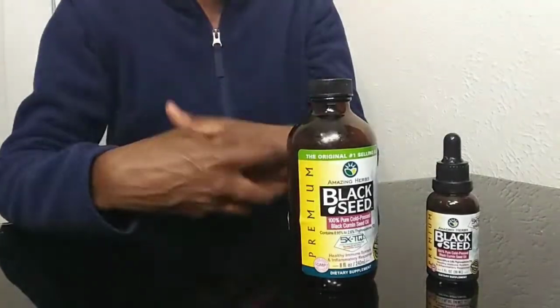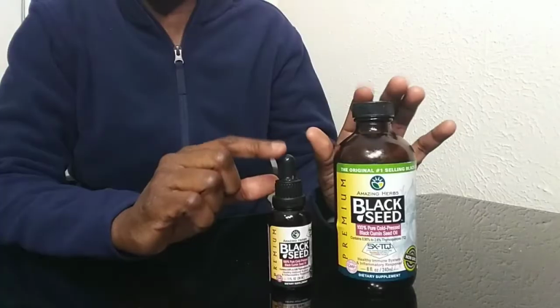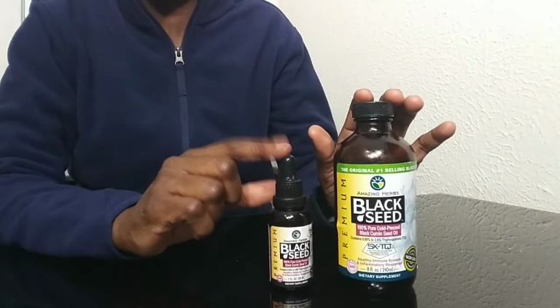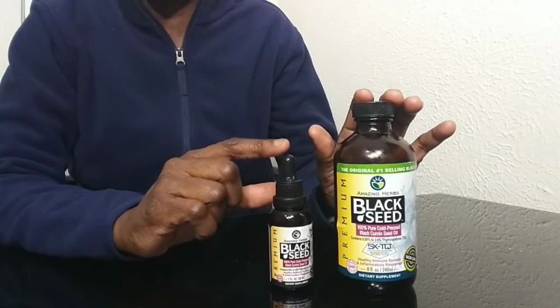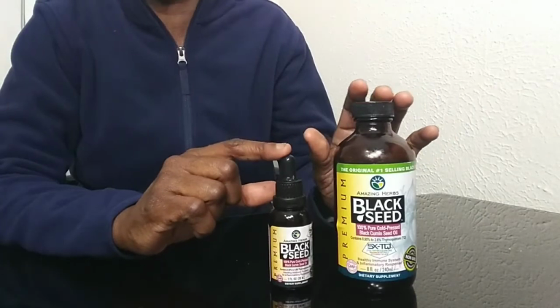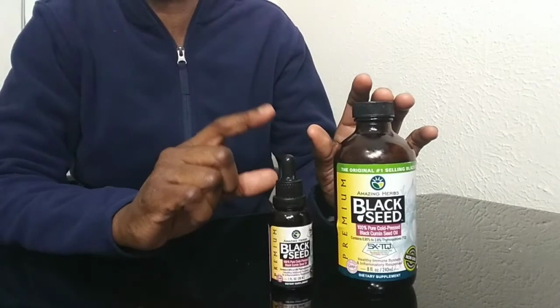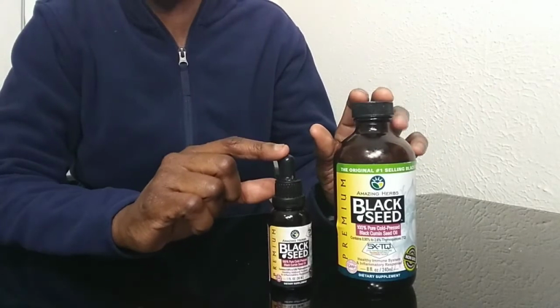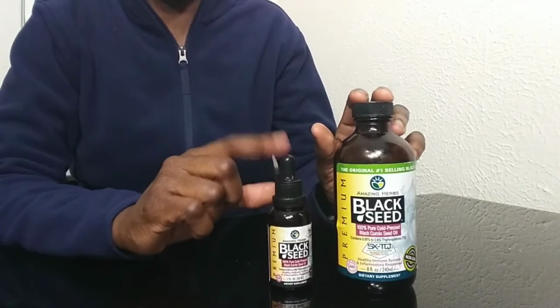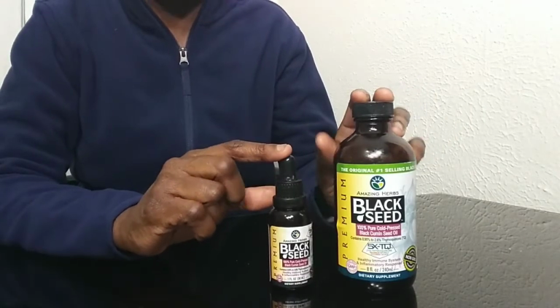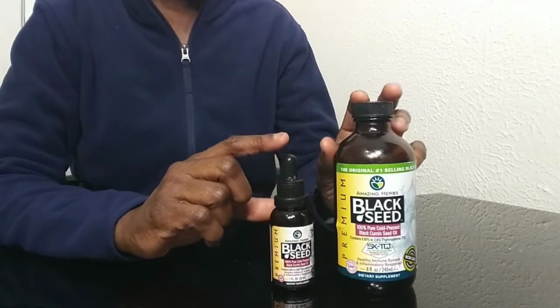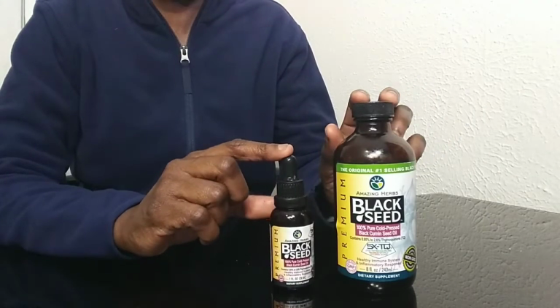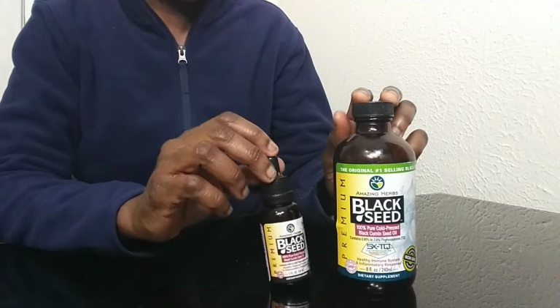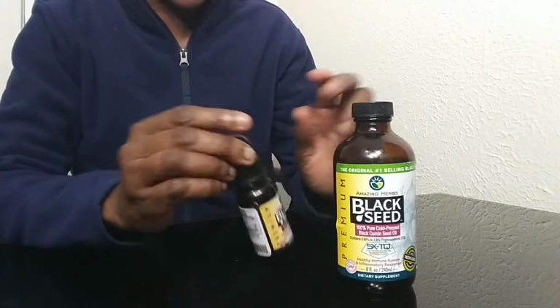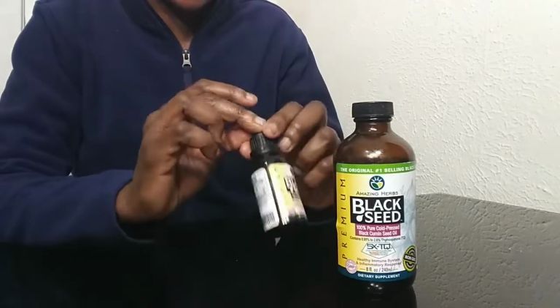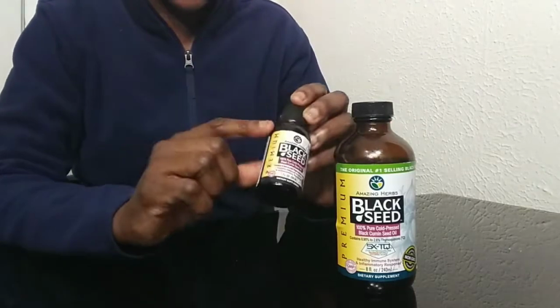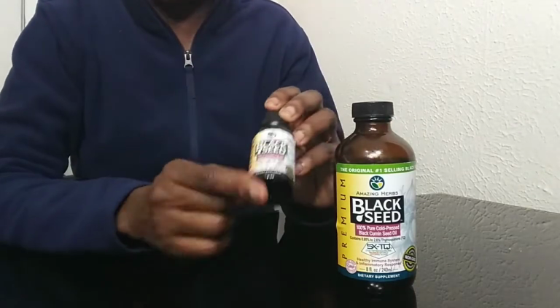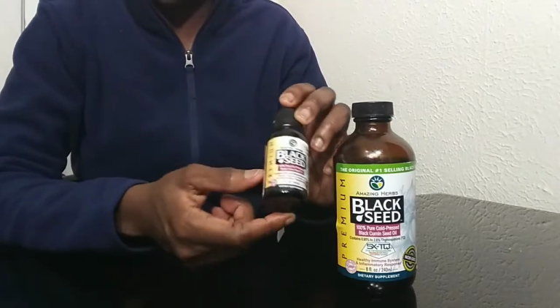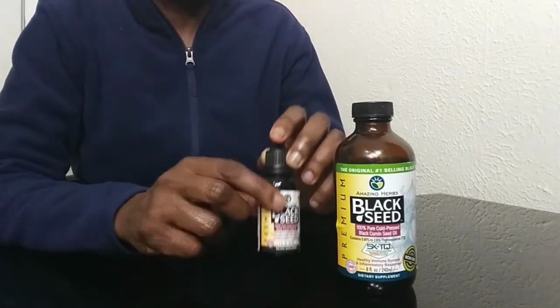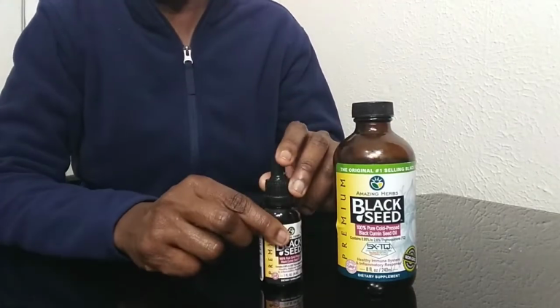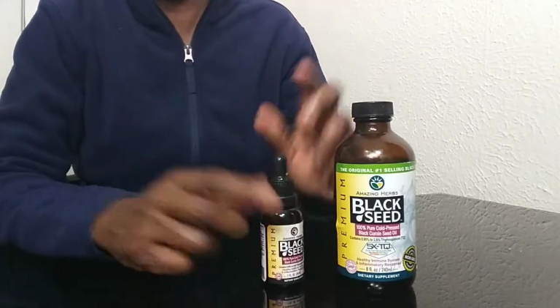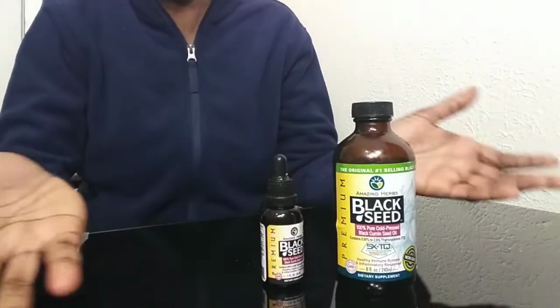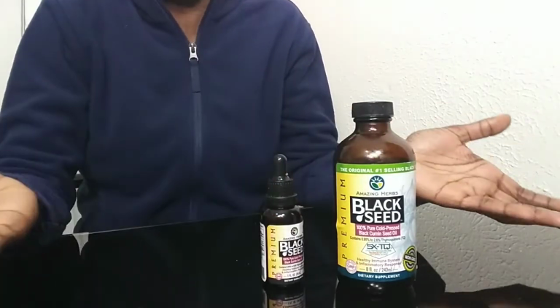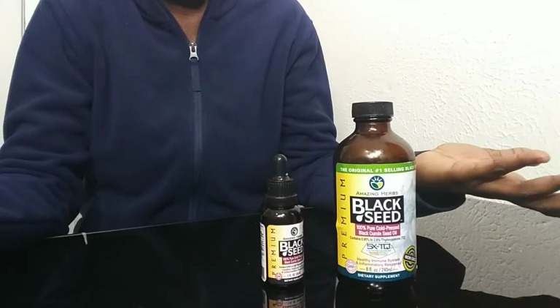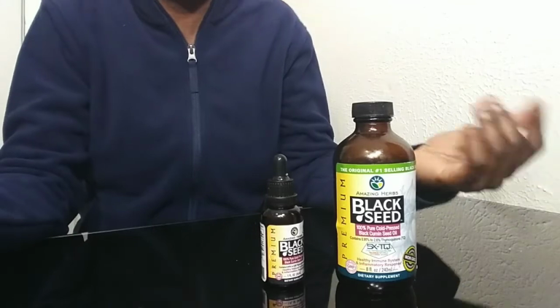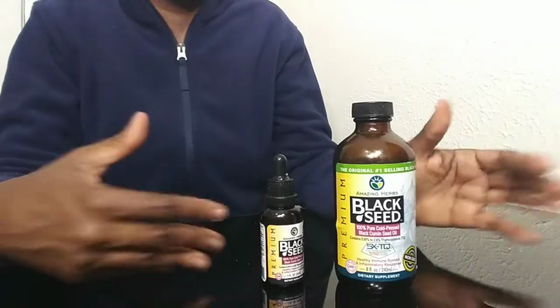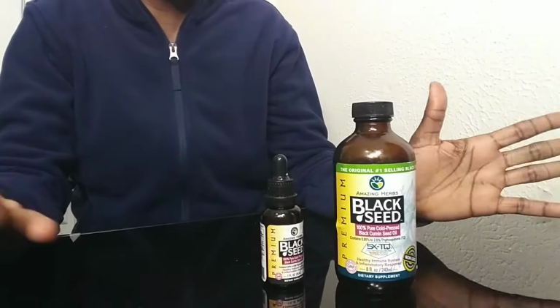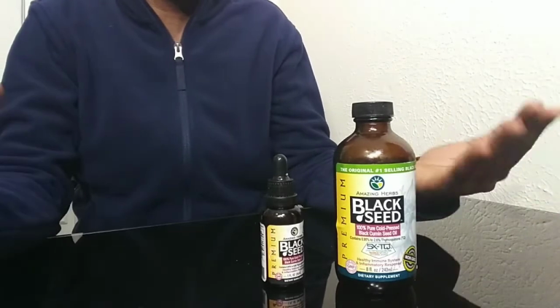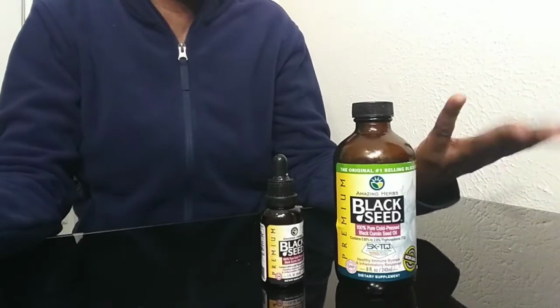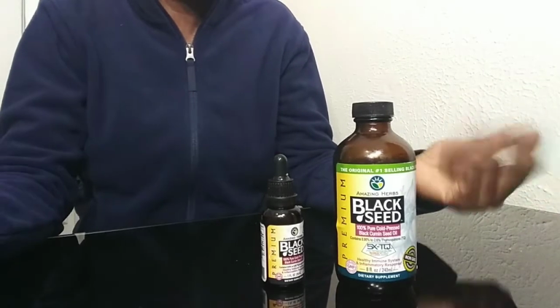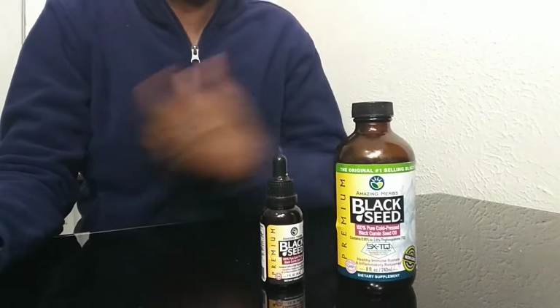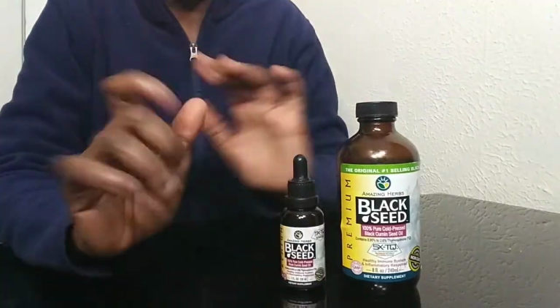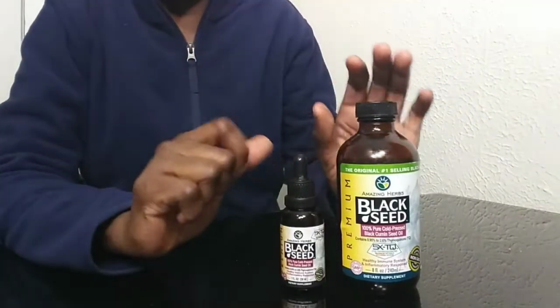Black seed oil has a very pungent flavor, so if you can't handle the taste of the oil, you can always buy it in capsule form so you don't have to deal with that funky taste.